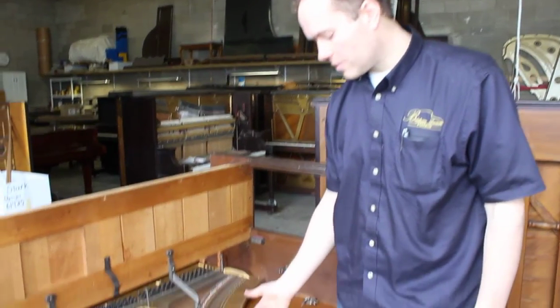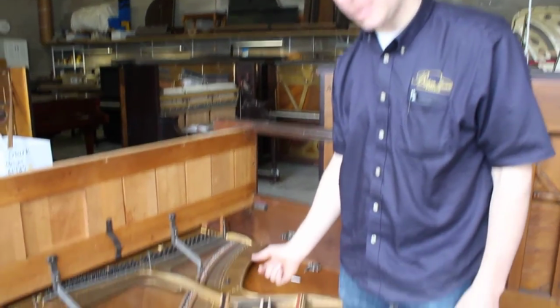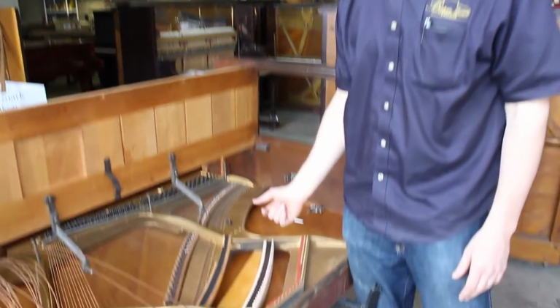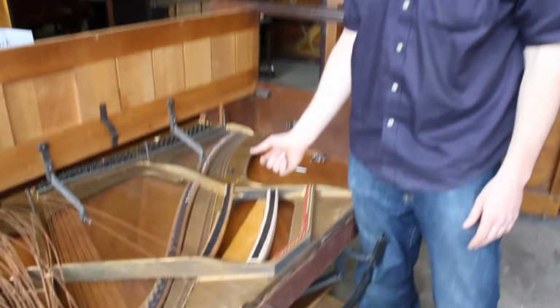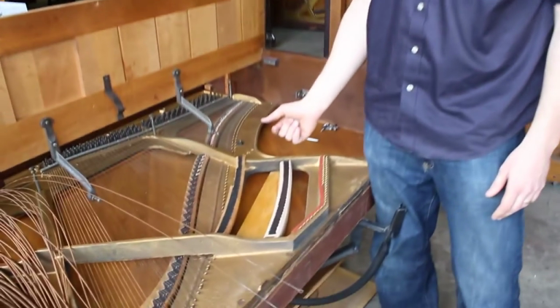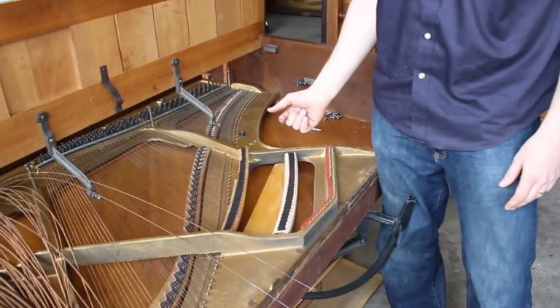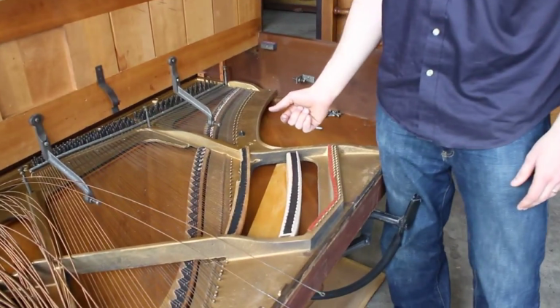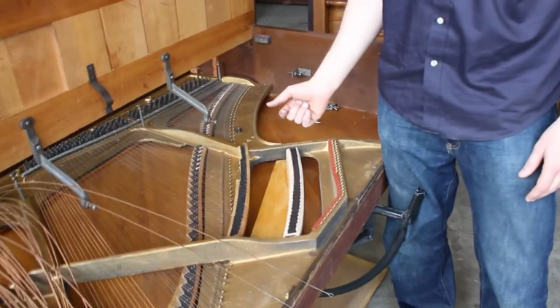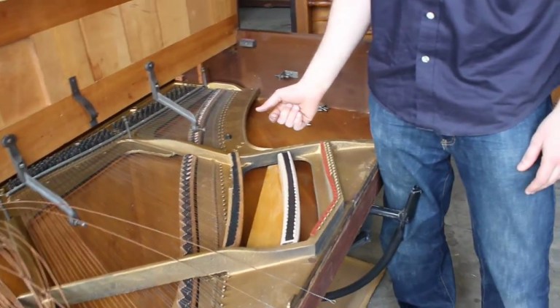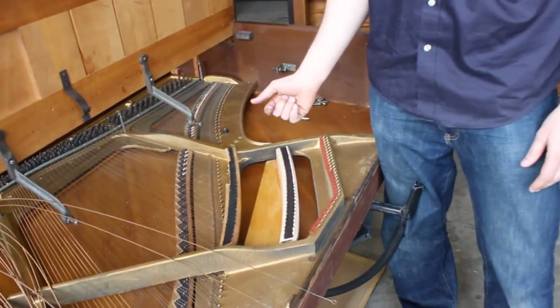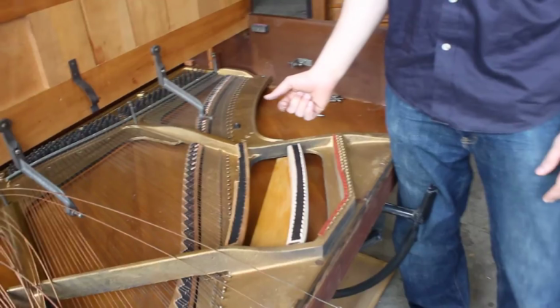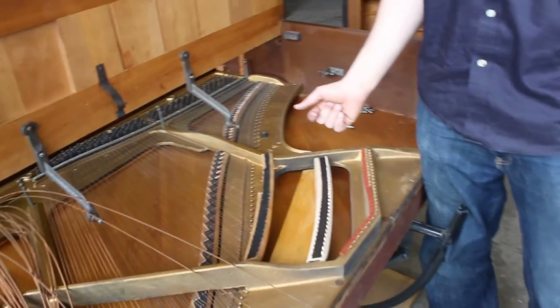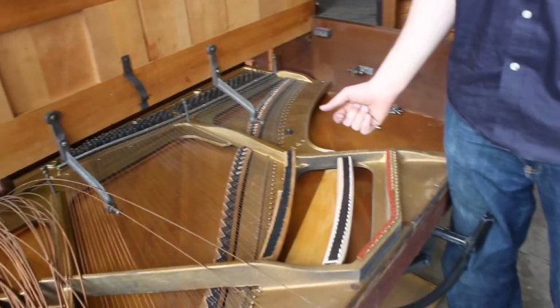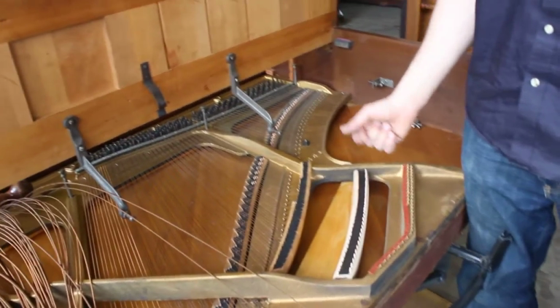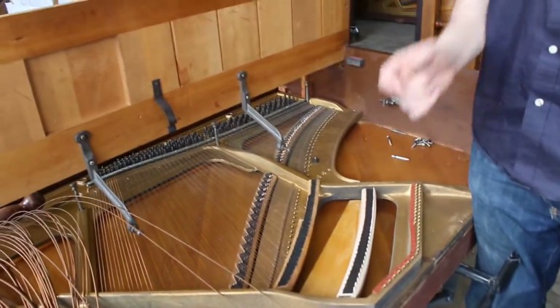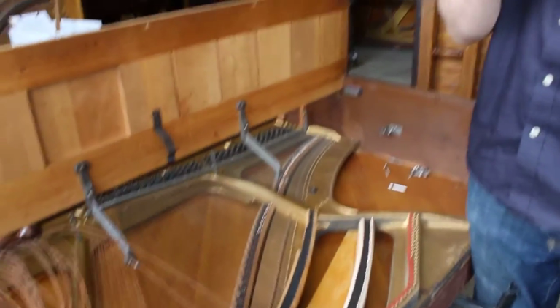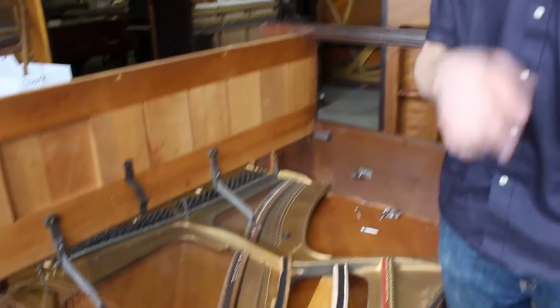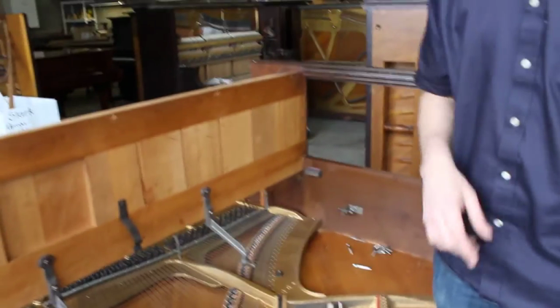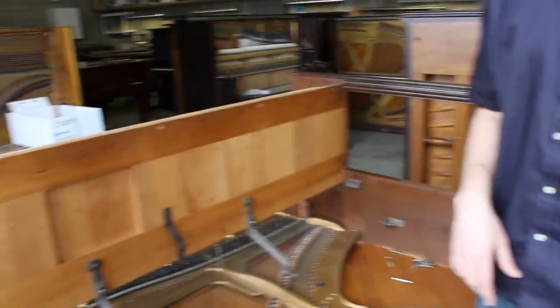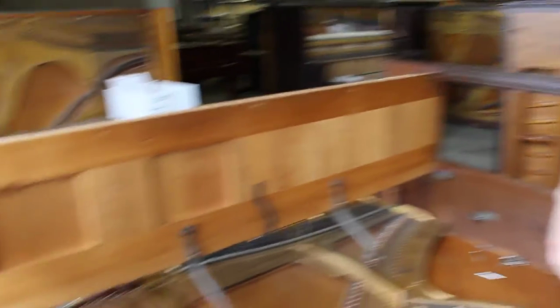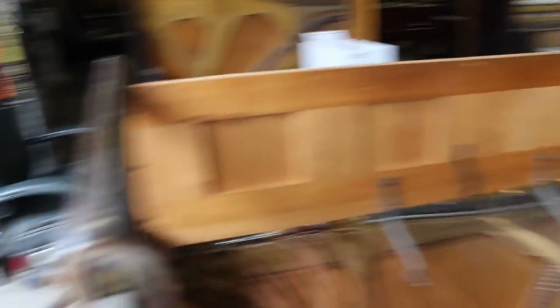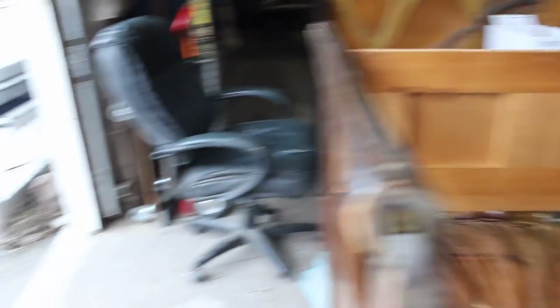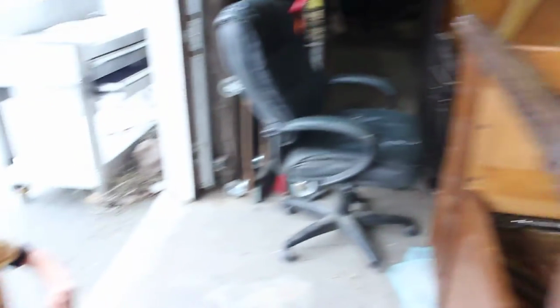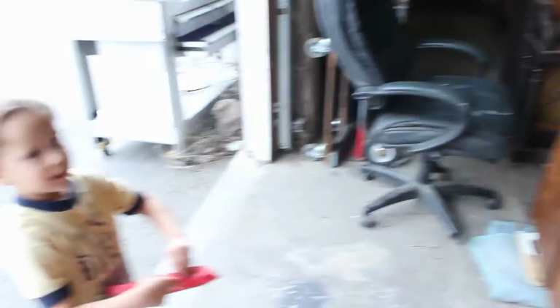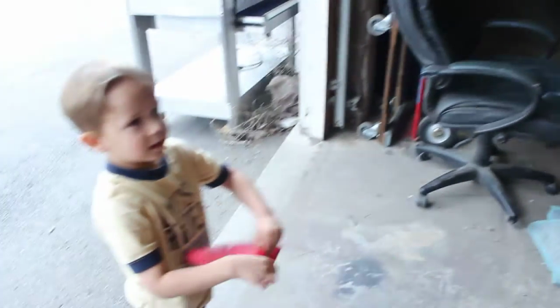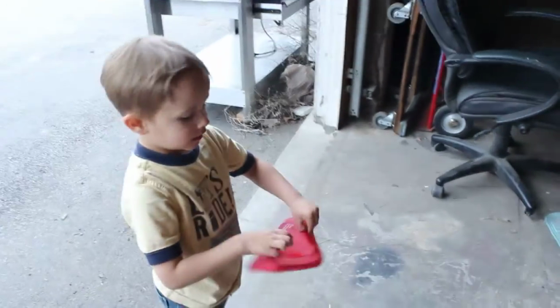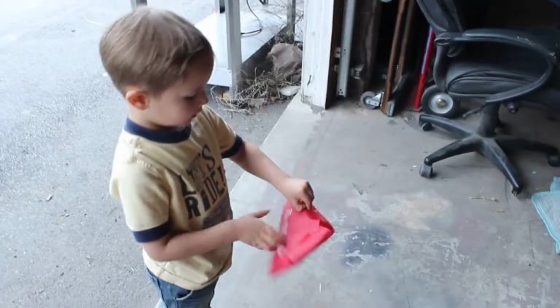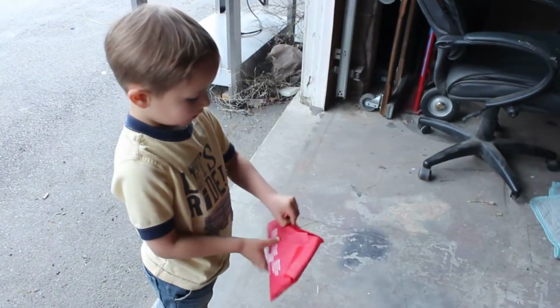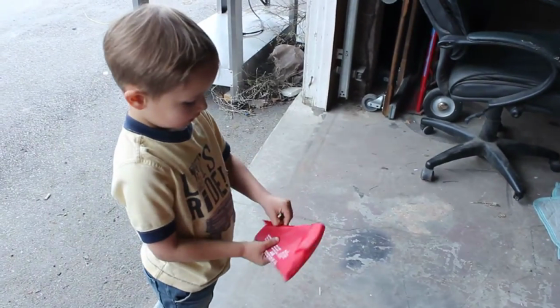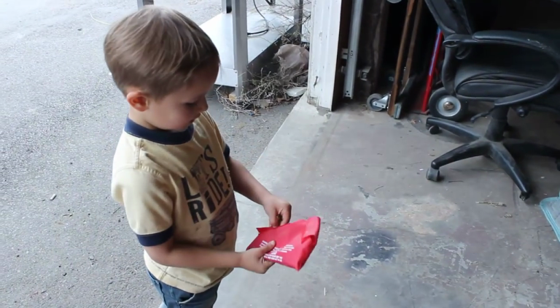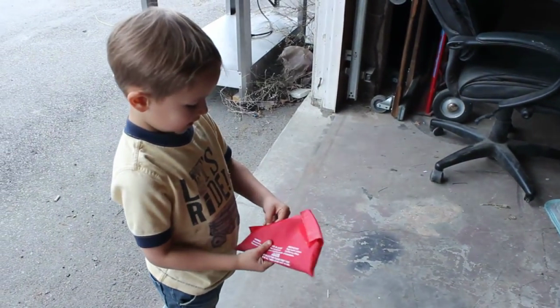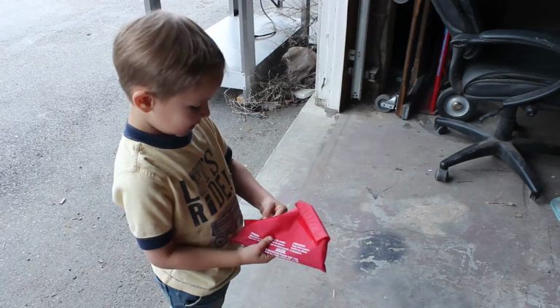It took me about seven hours. Look what I found when I was going to the dumpster — this is one of my sons right here. Are you helping in the shop today, Josh? I'm helping in the shop today.